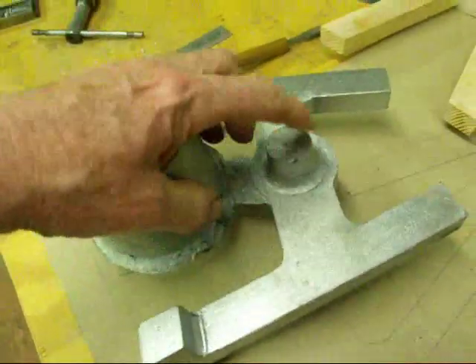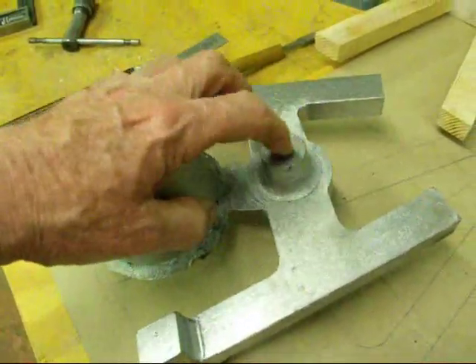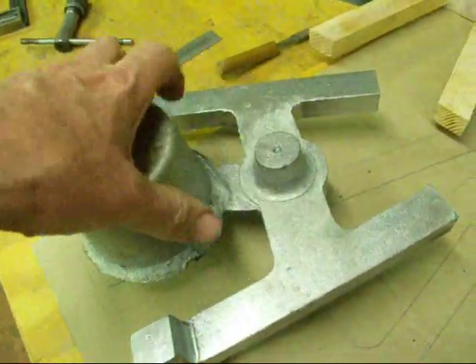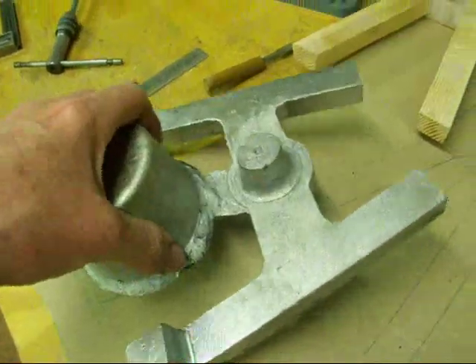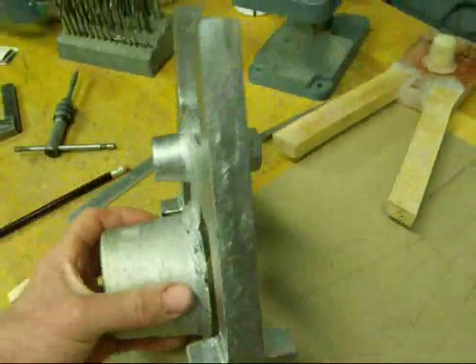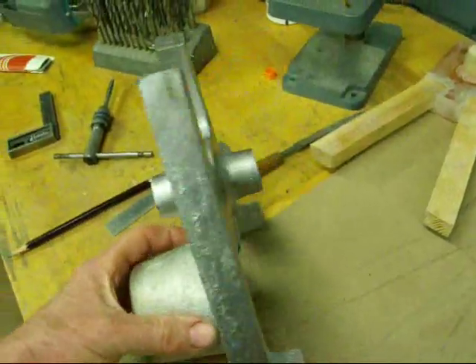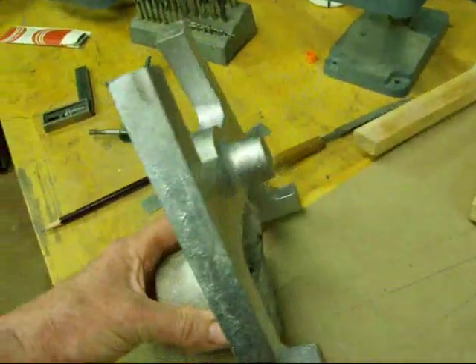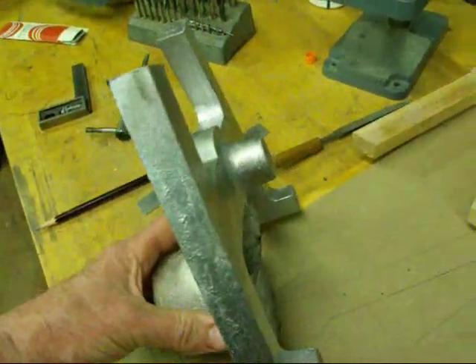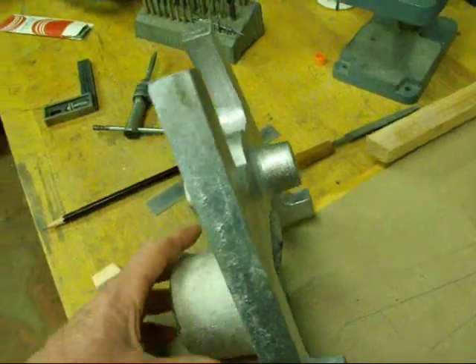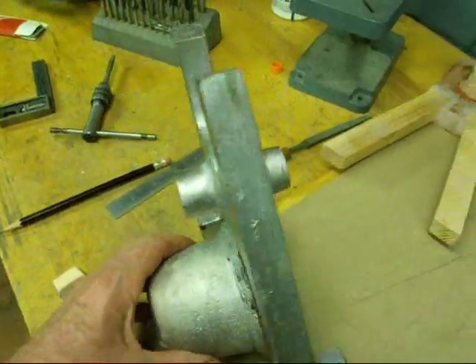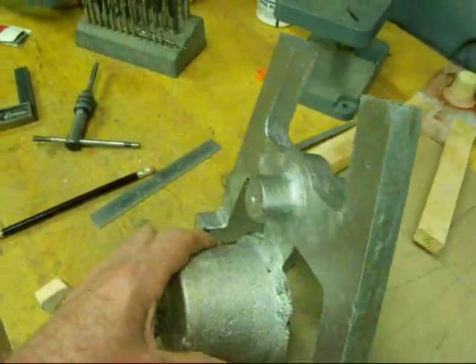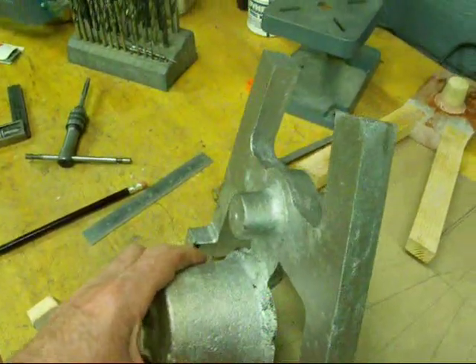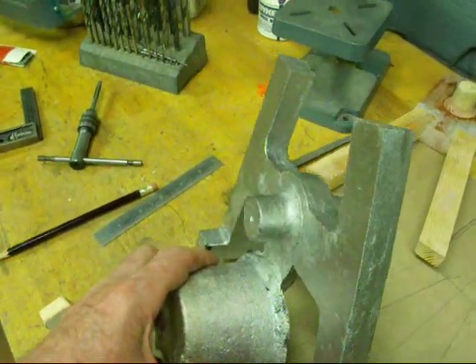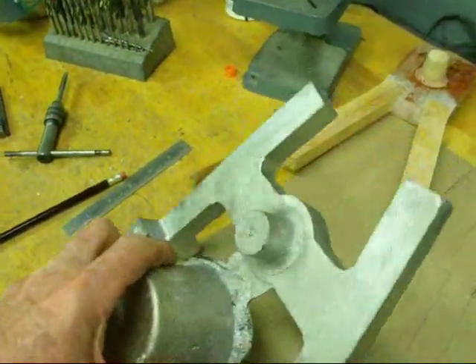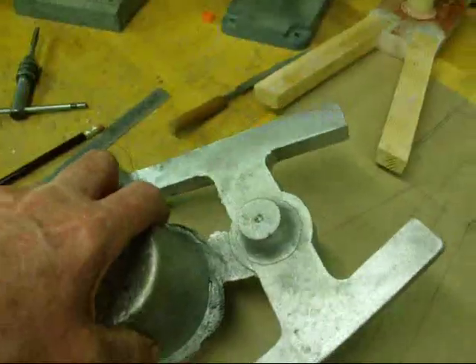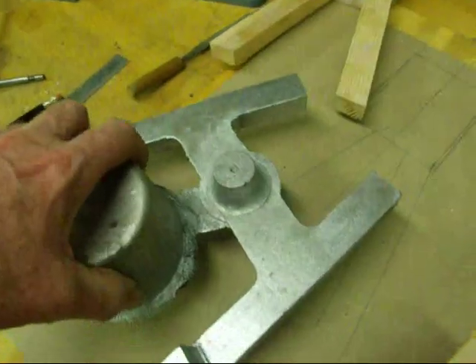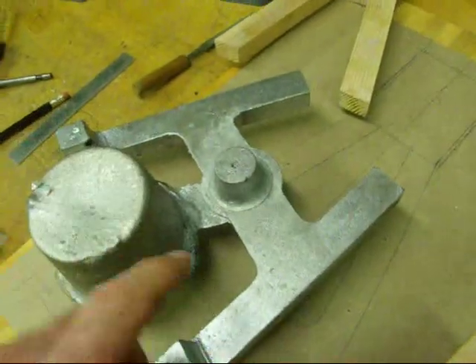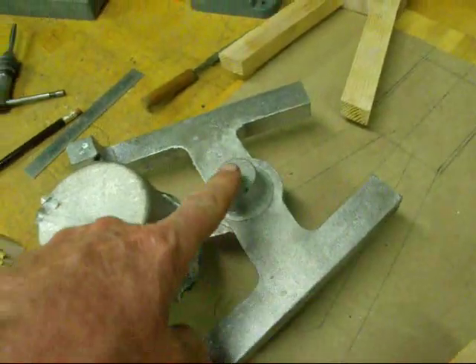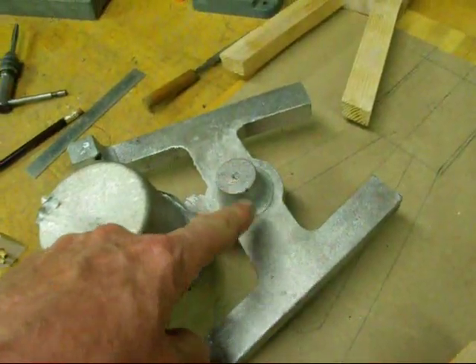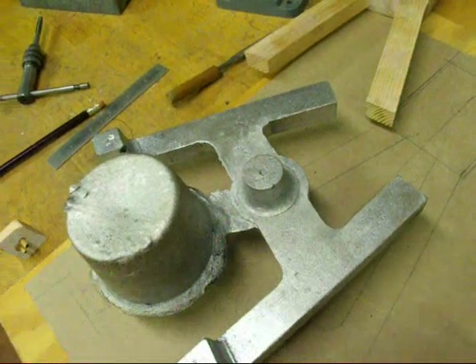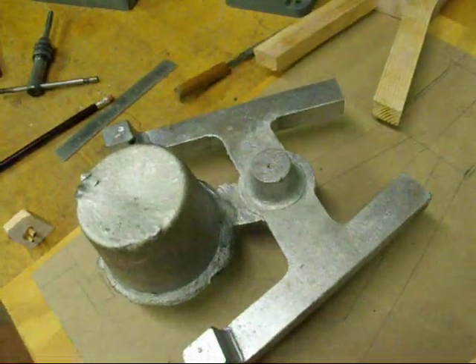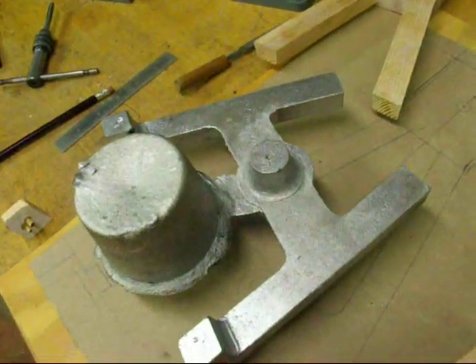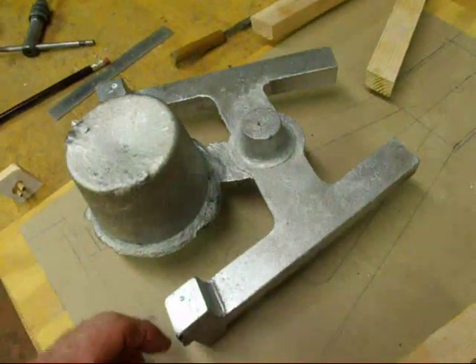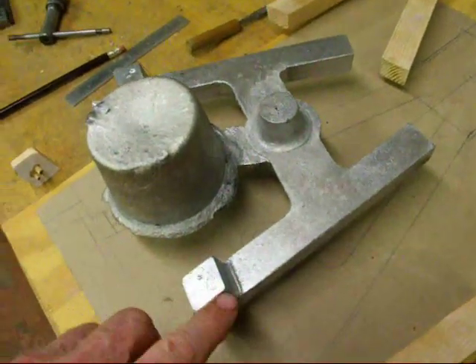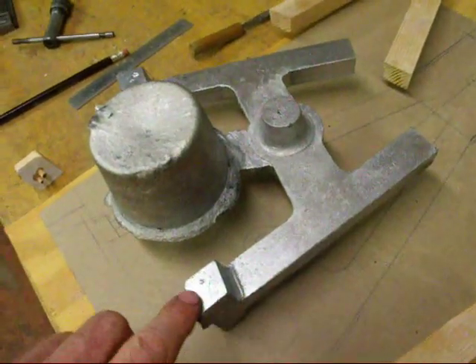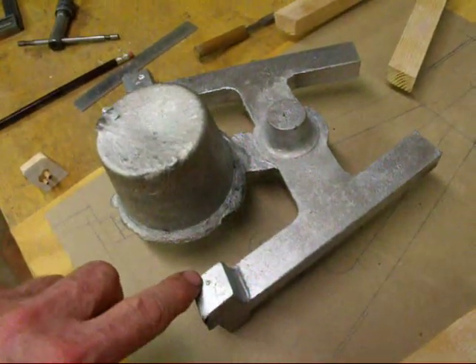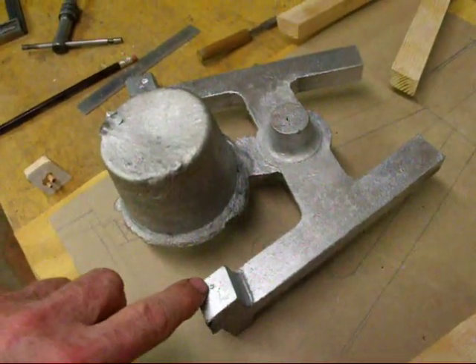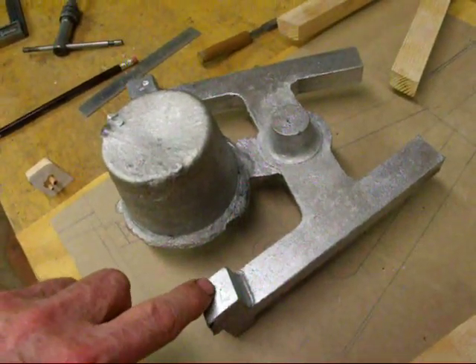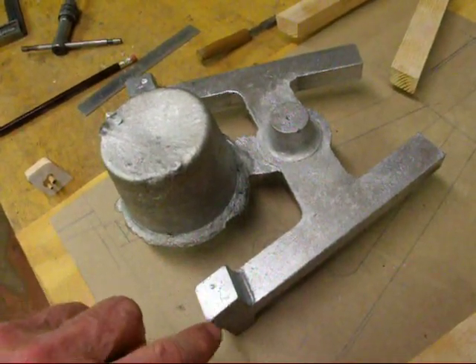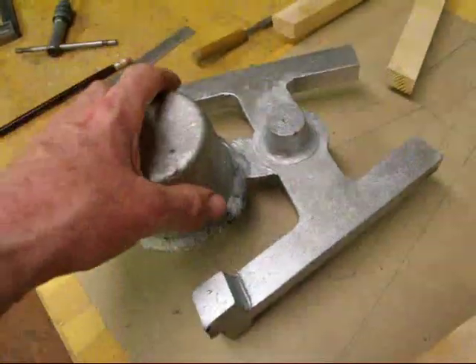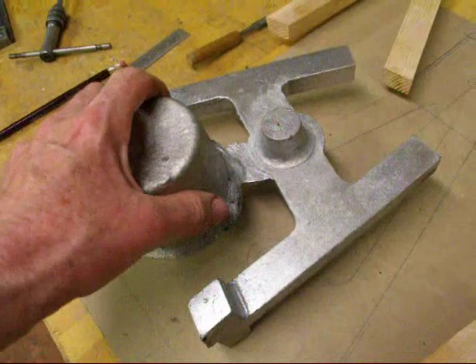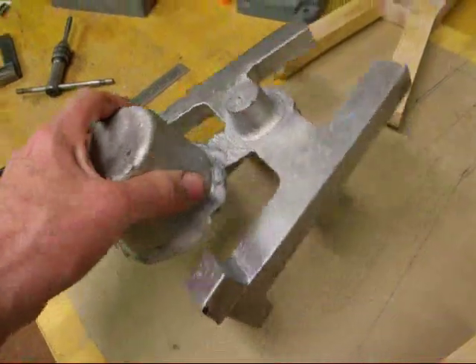This is the boss on both ends that will hold the main shaft, and there will be a couple of bearings in there — some needle bearings, one on each side. The feet here are much bigger than what I need; those will be milled off as well.